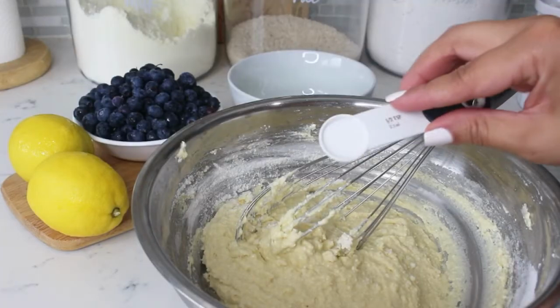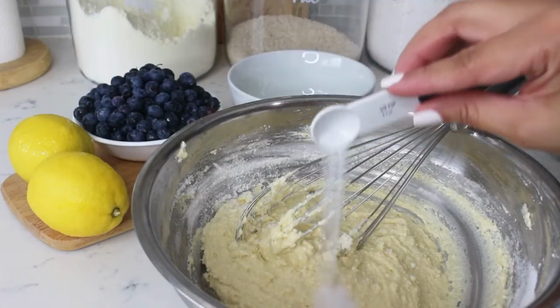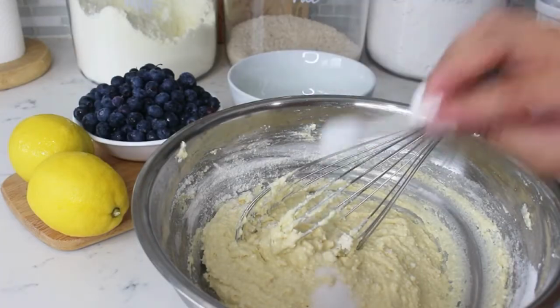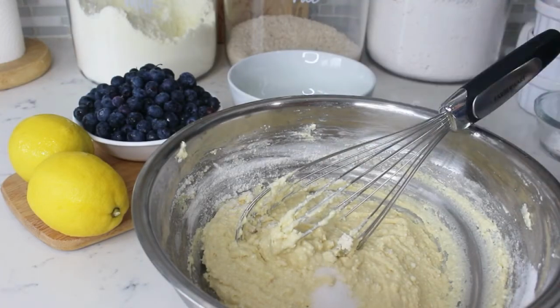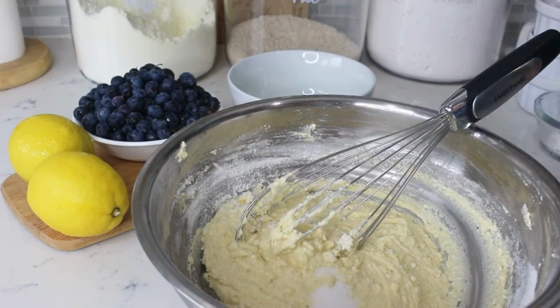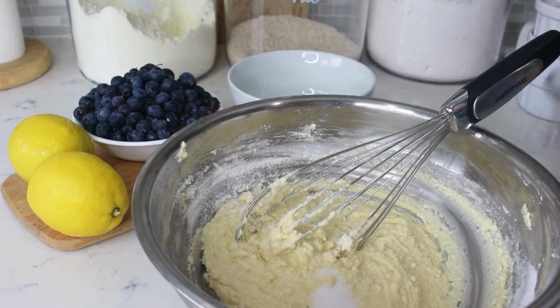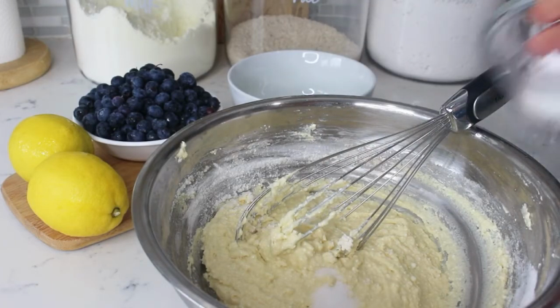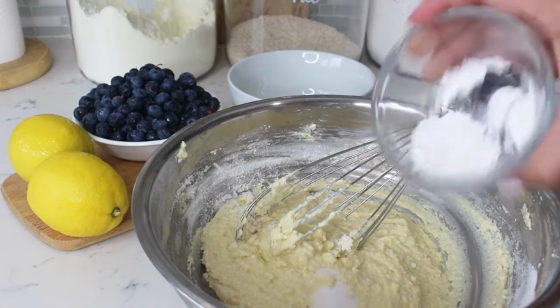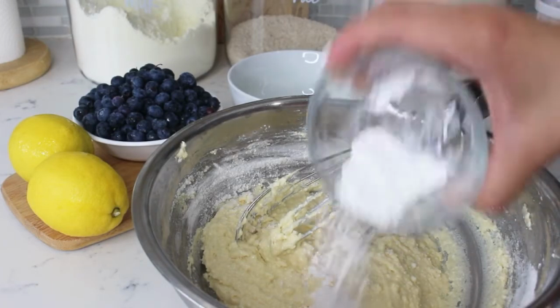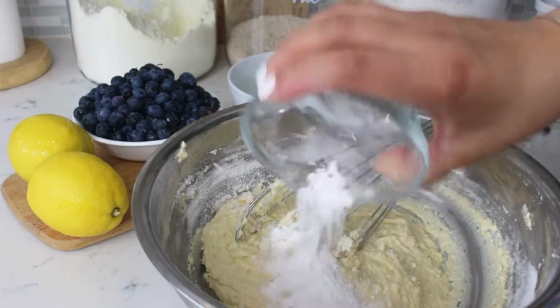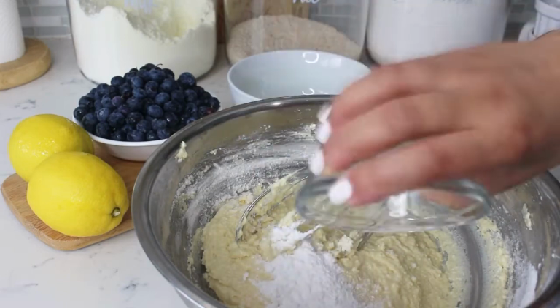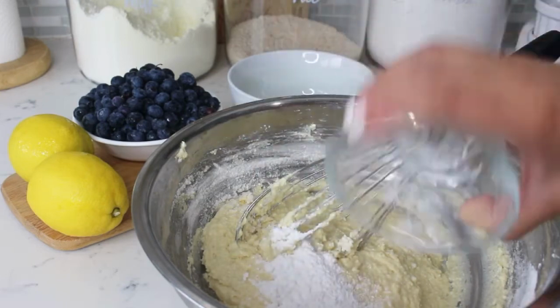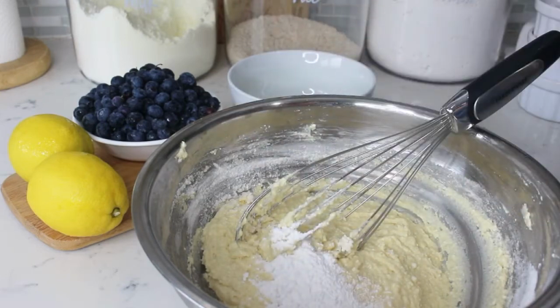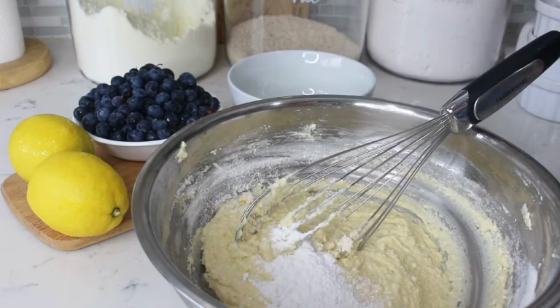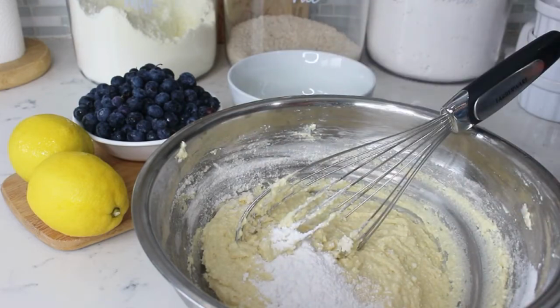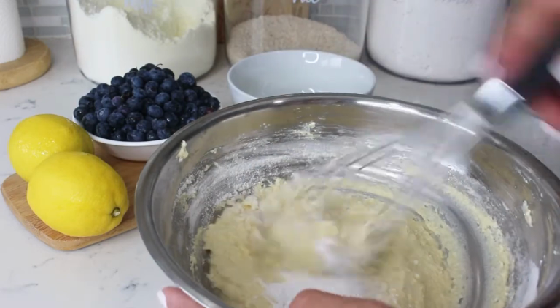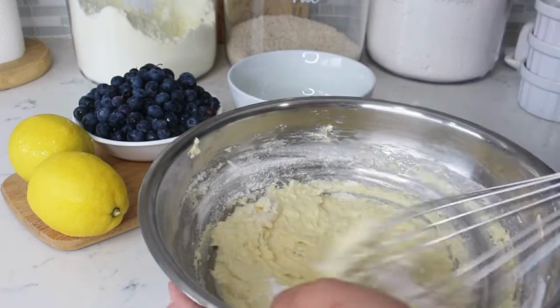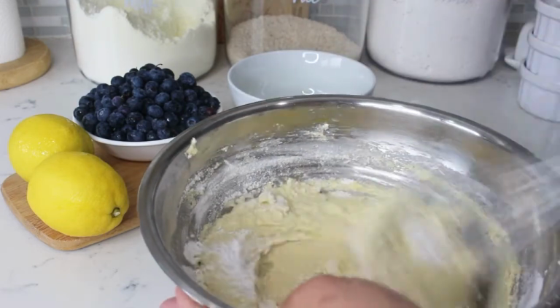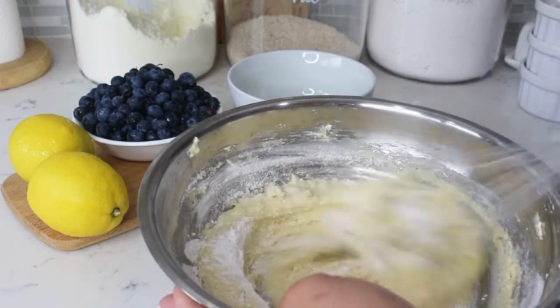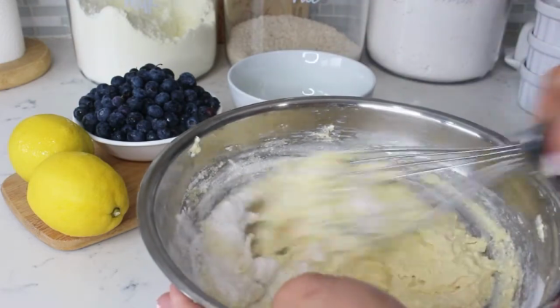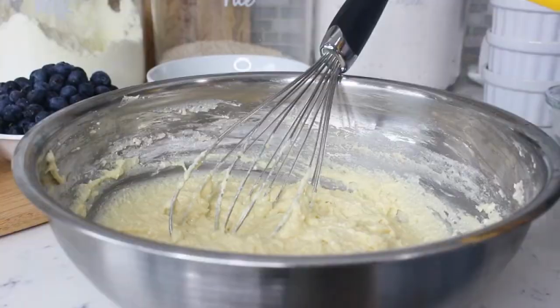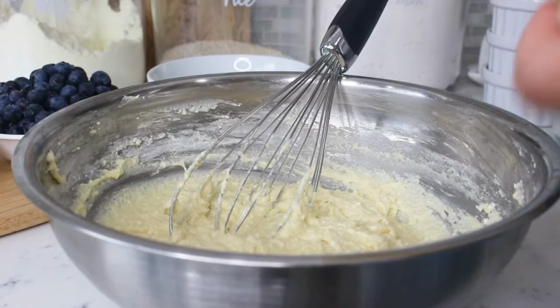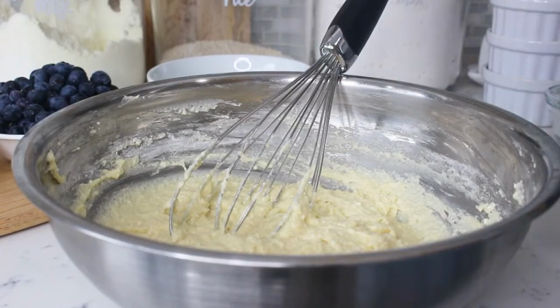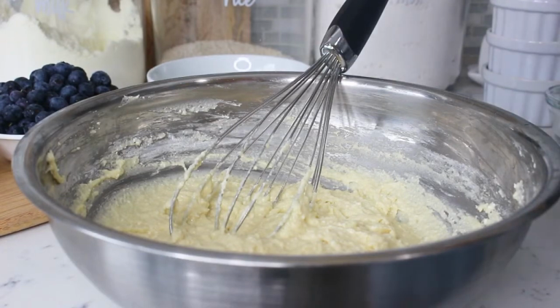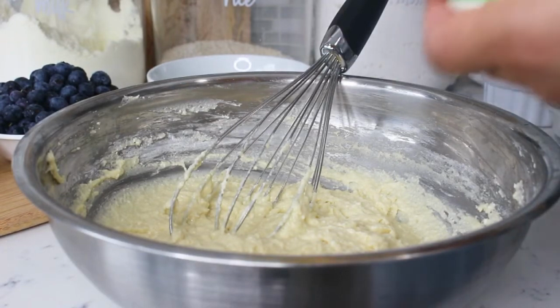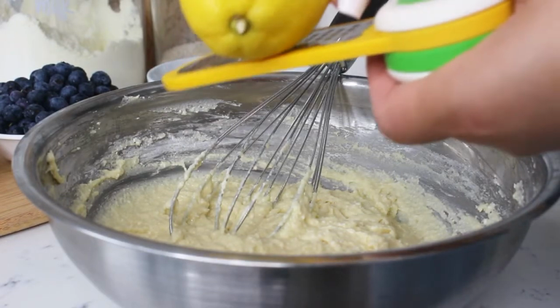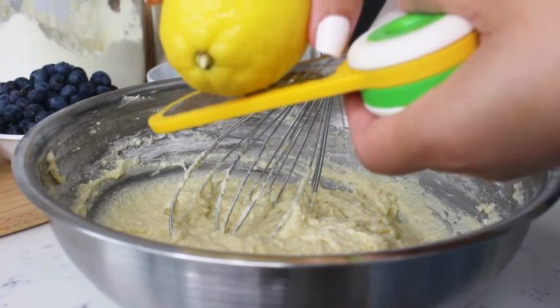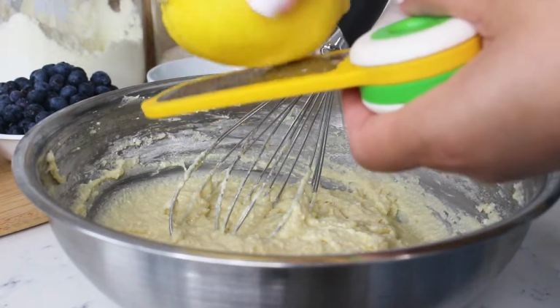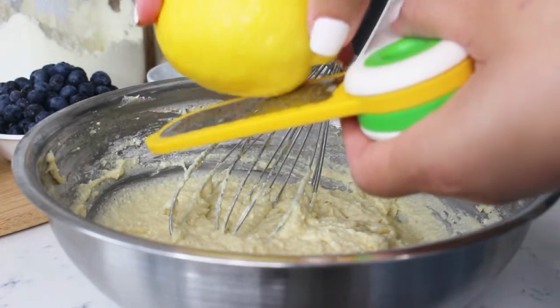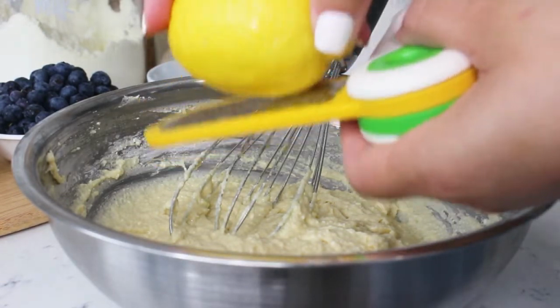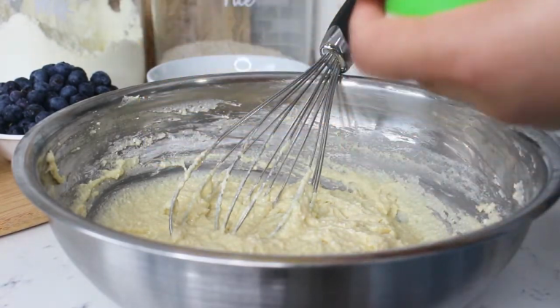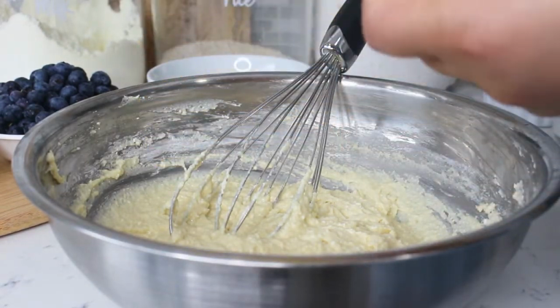Add half a teaspoon of salt and one and a half teaspoons of baking powder. And to give it that tangy flavor, we're going to use the zest of a lemon.